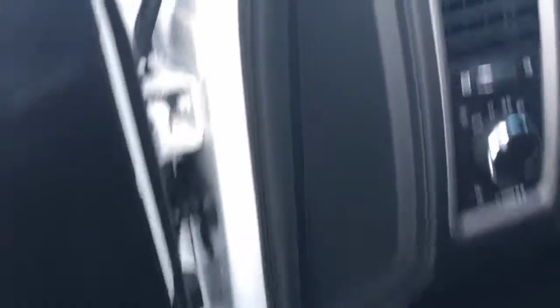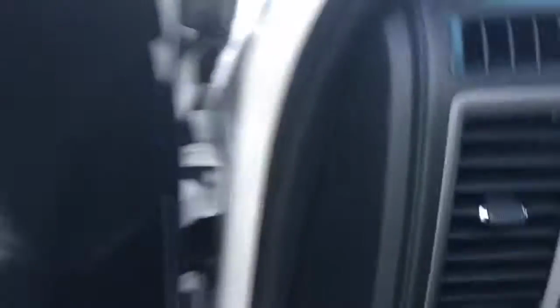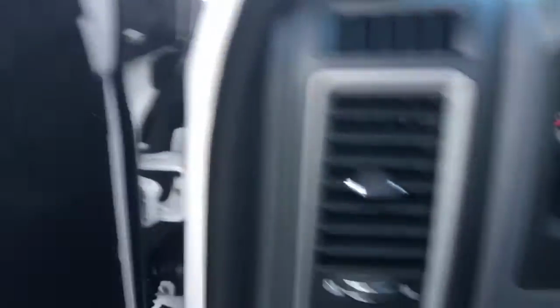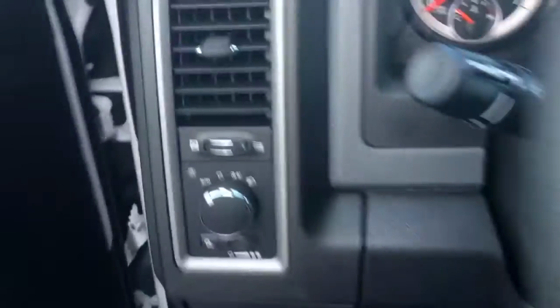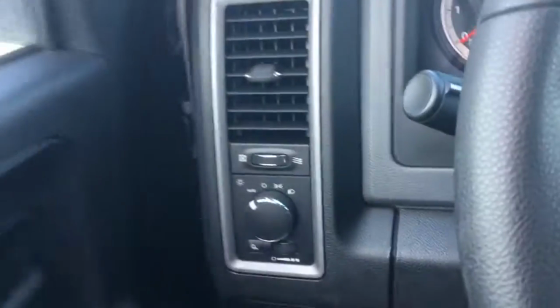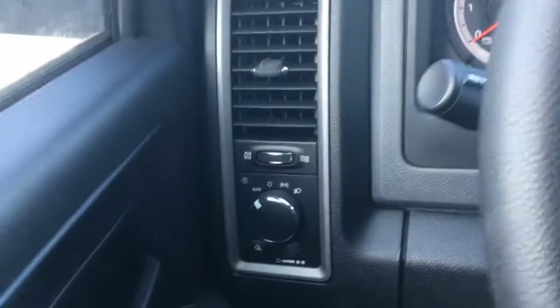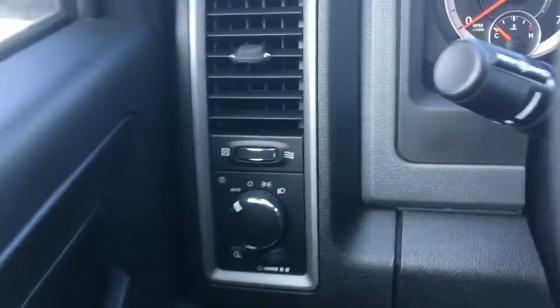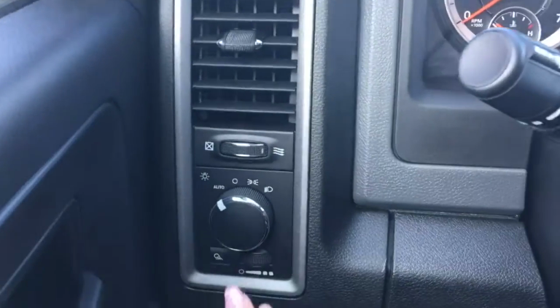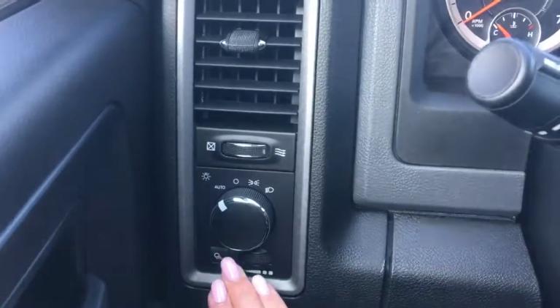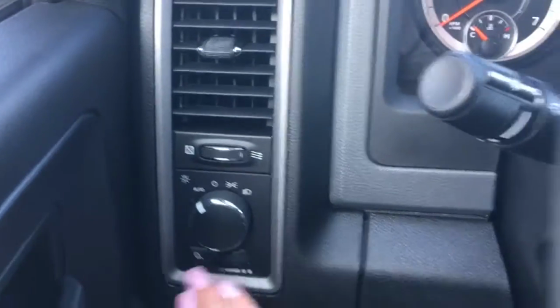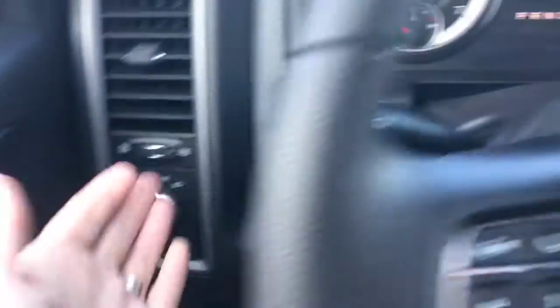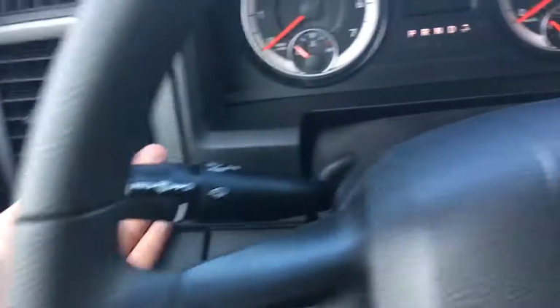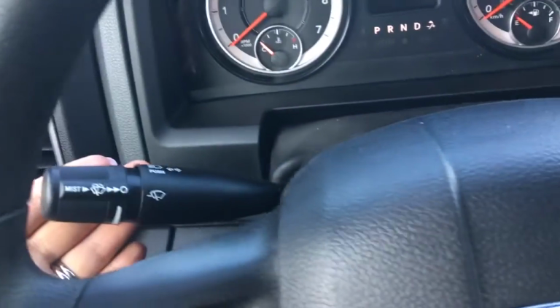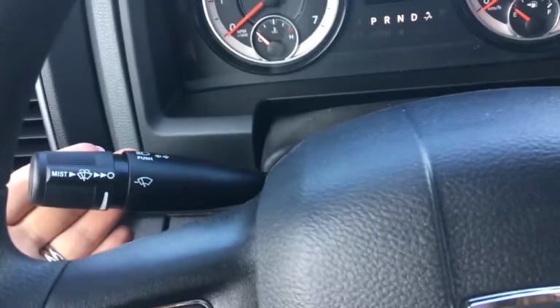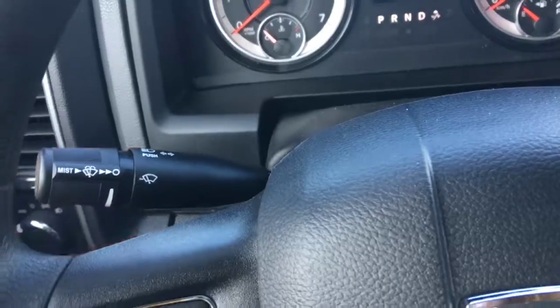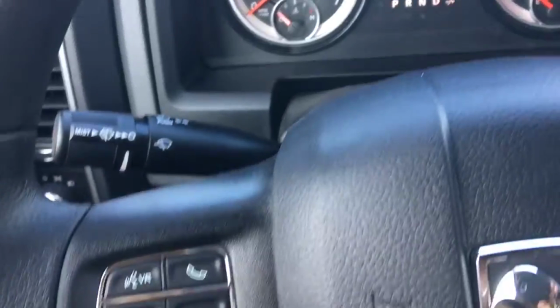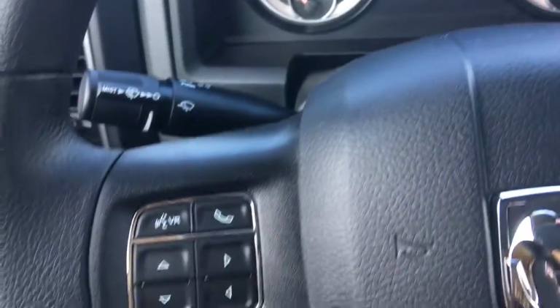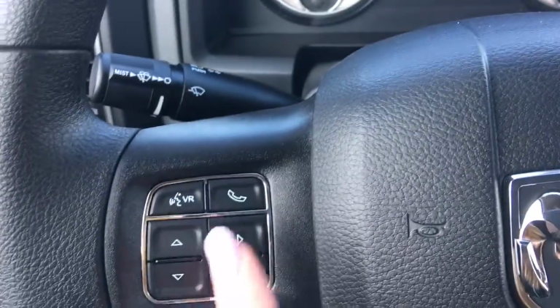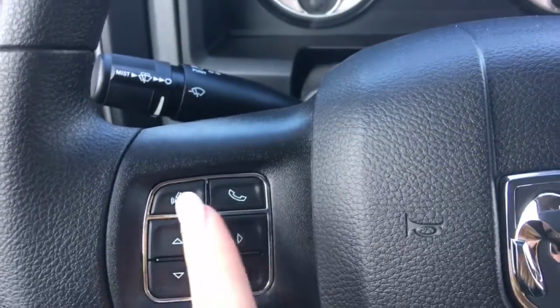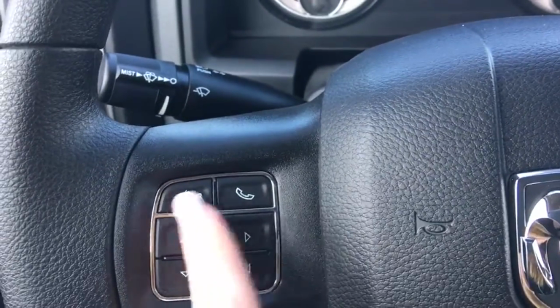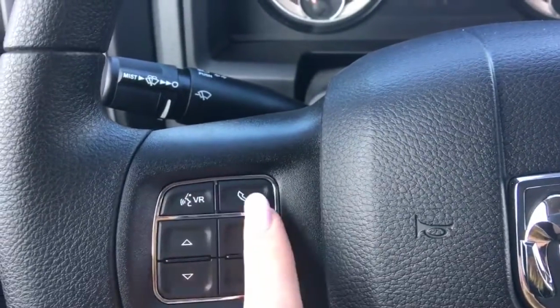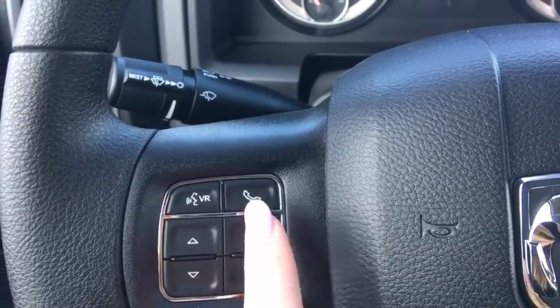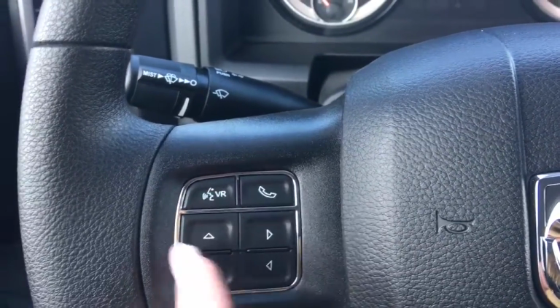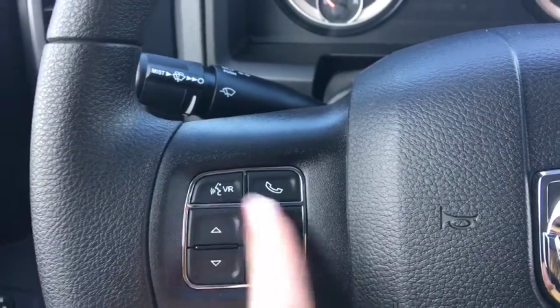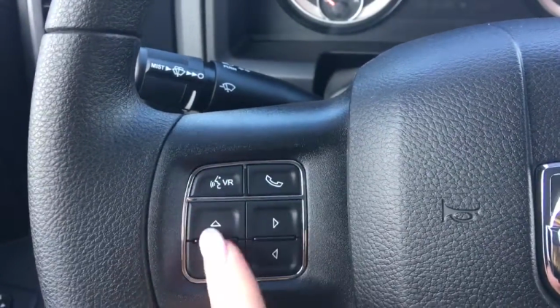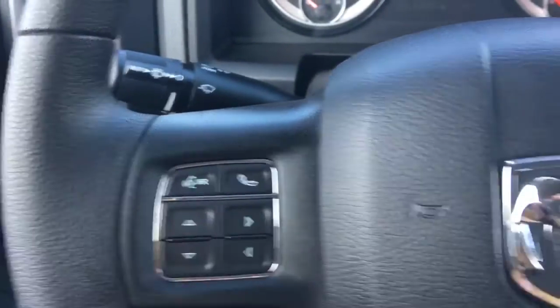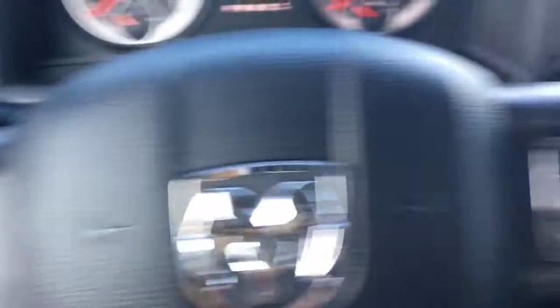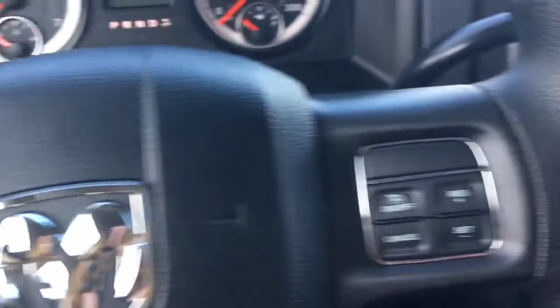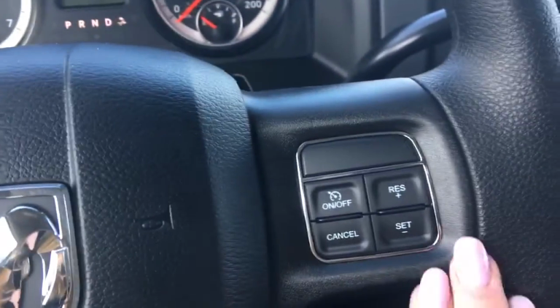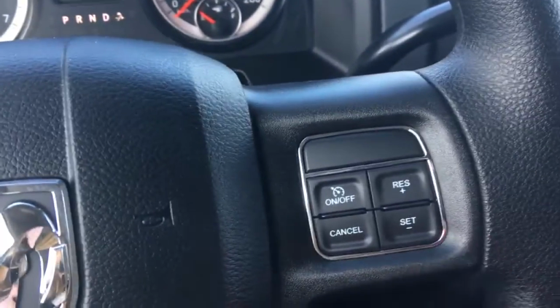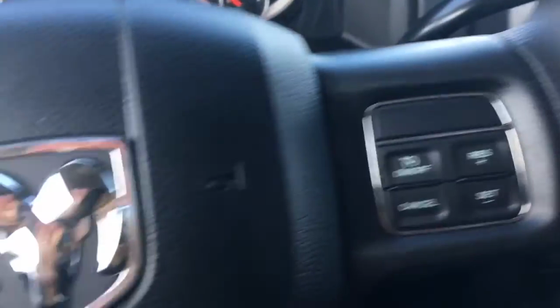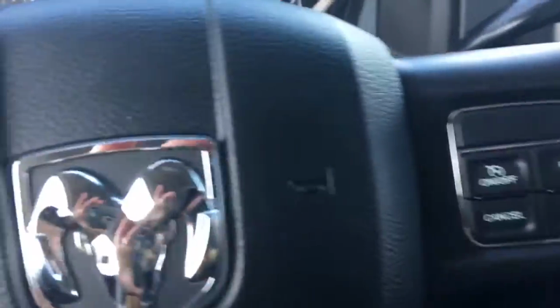Let me just hop on in. On the back of the steering wheel you have your lights and your windscreen wipers, as well as voice recognition, Bluetooth, screen options and cruise control.